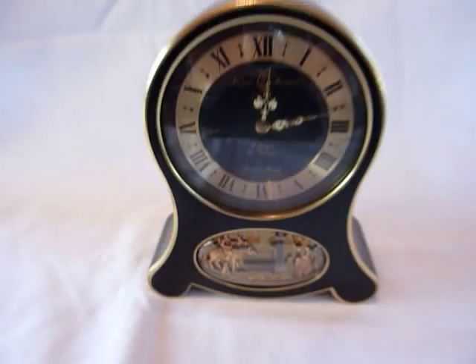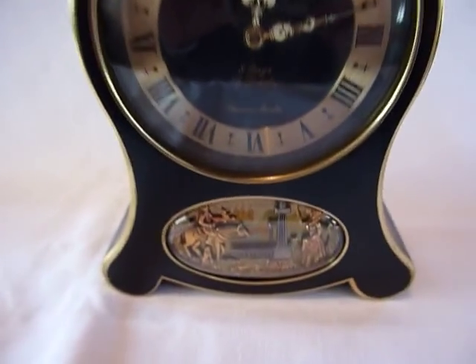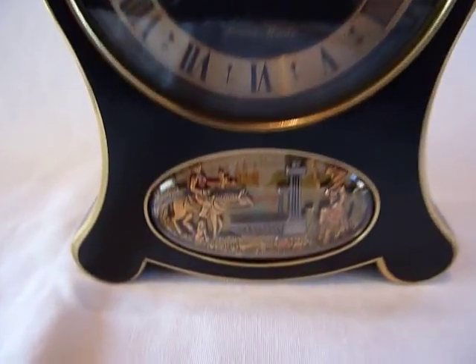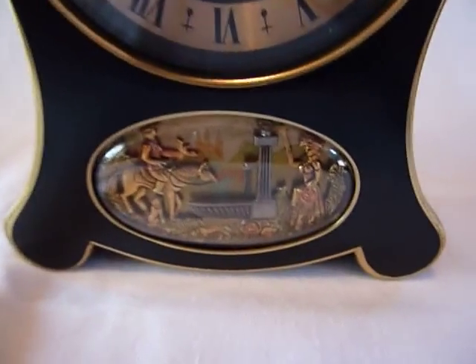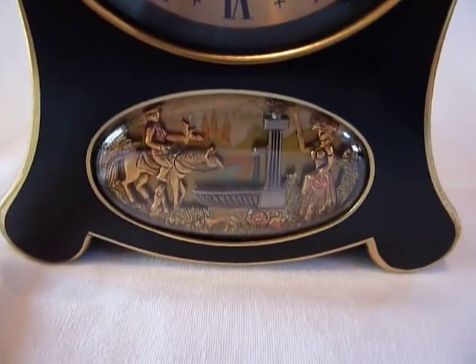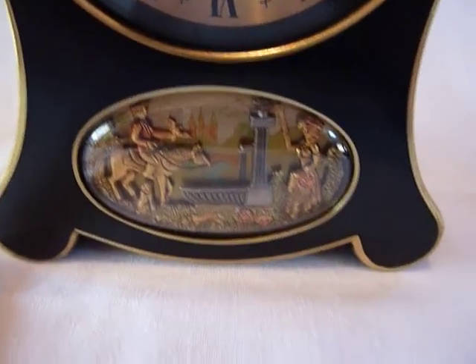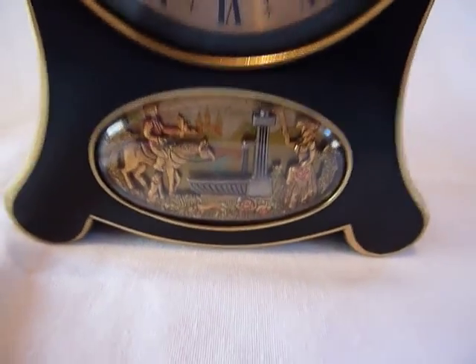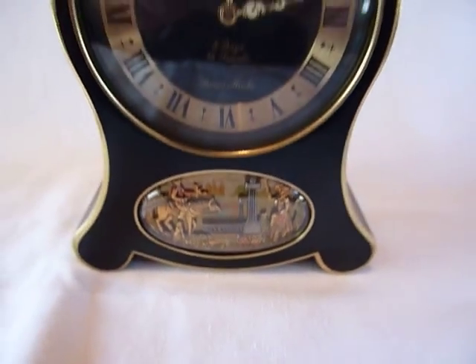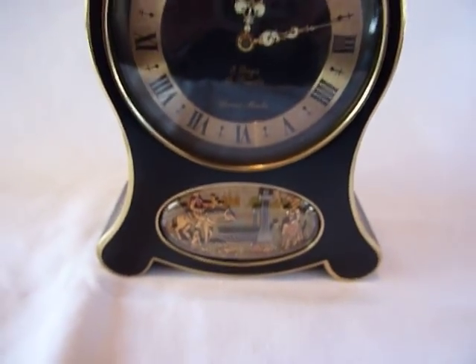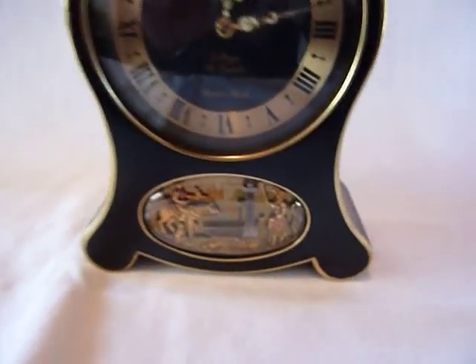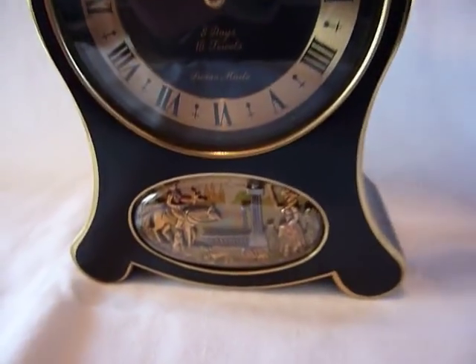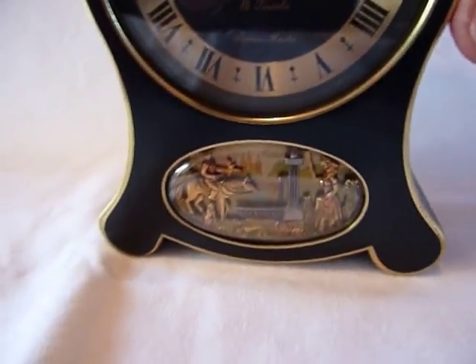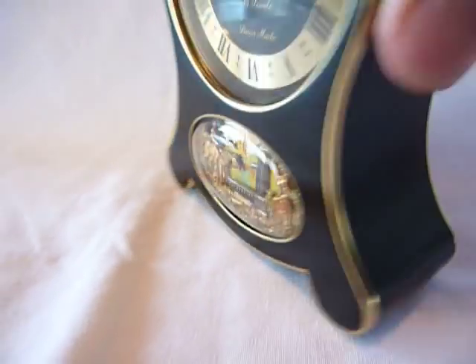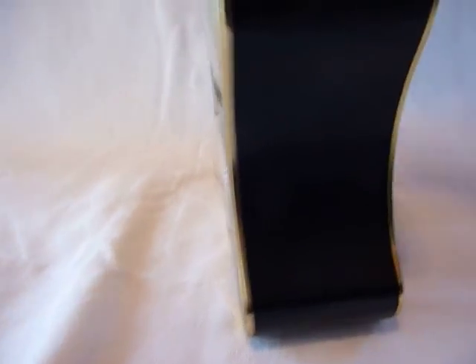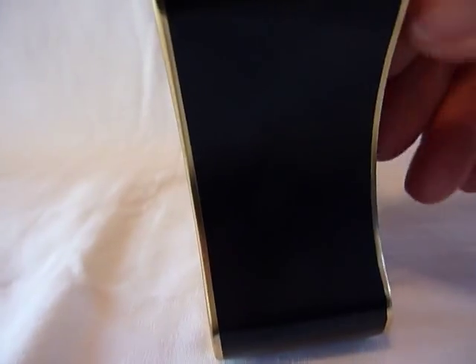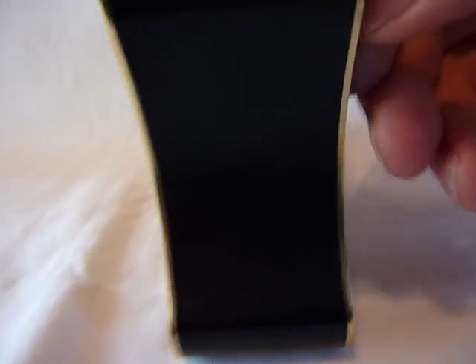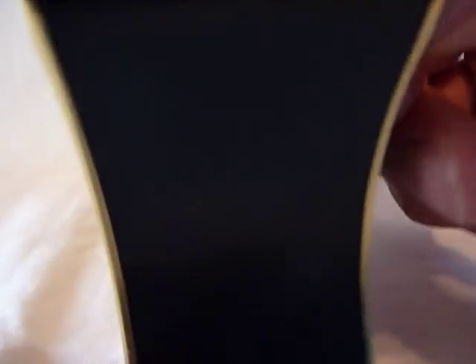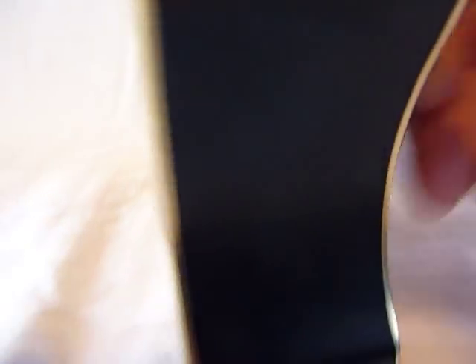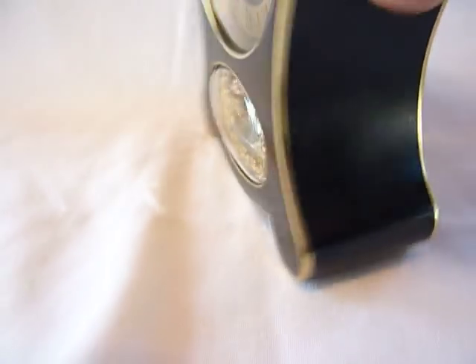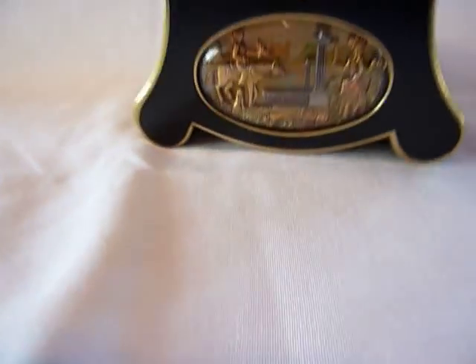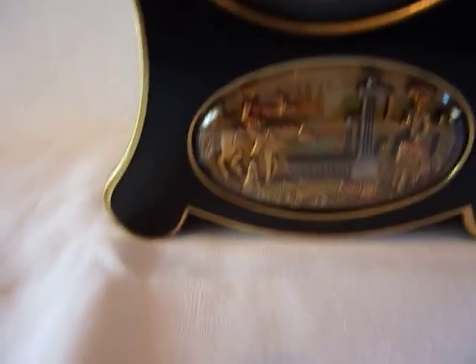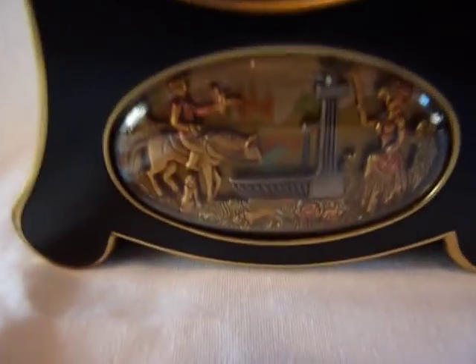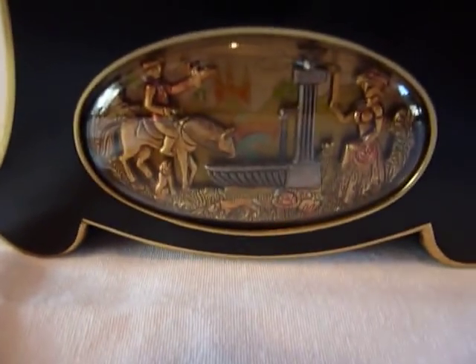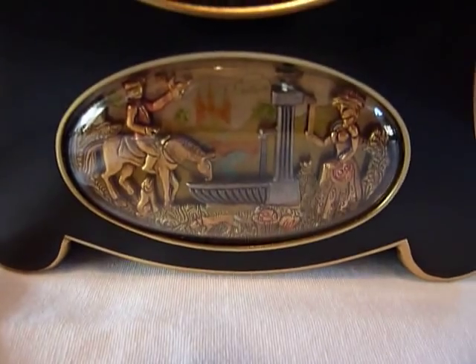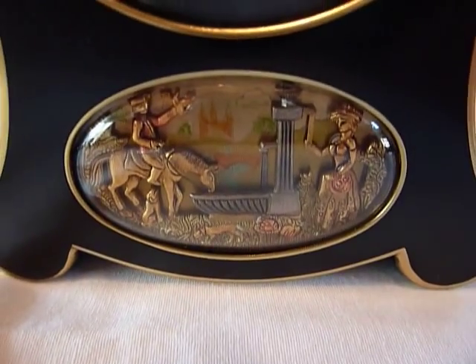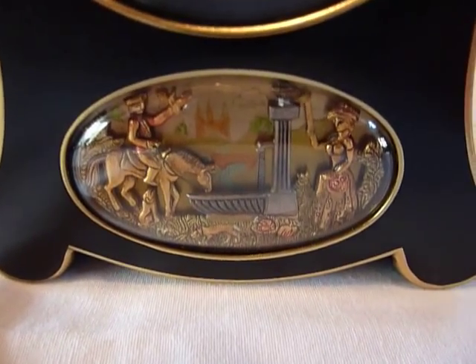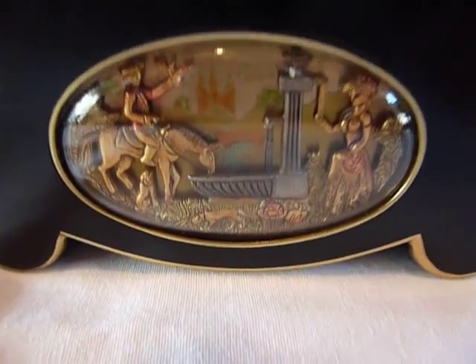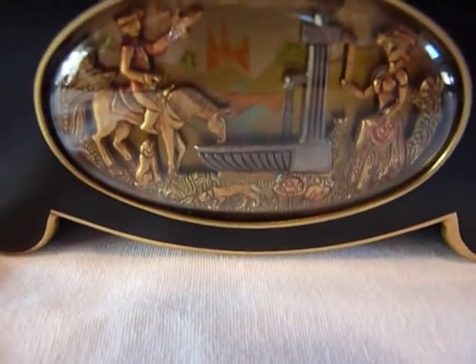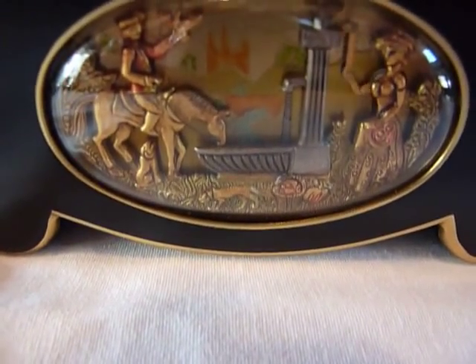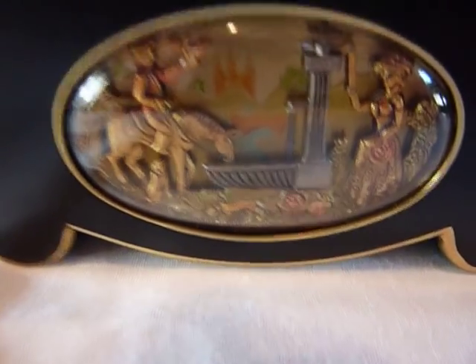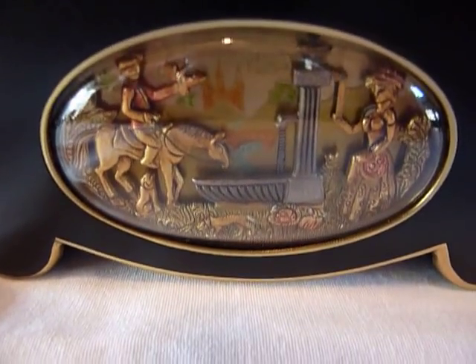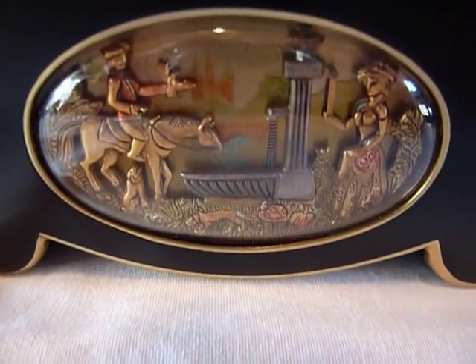I just thought this was a really neat and unique musical alarm clock that has the automaton movement. What a great way to wake up in the morning. Kids love this too, by the way.